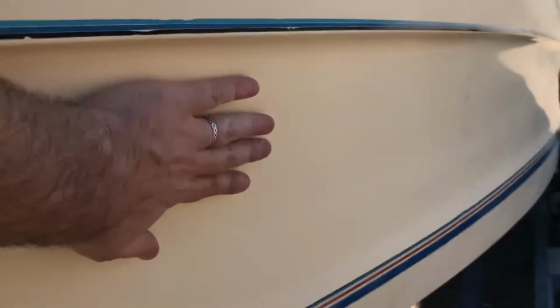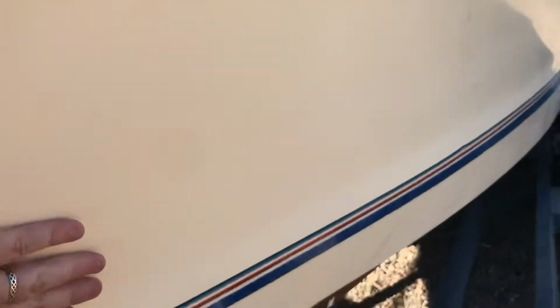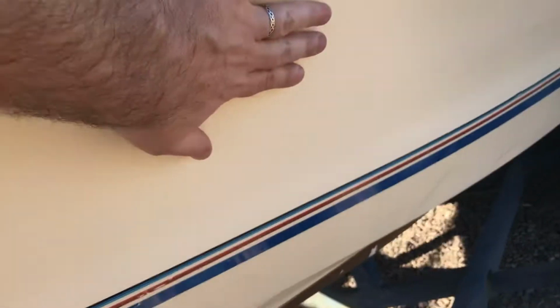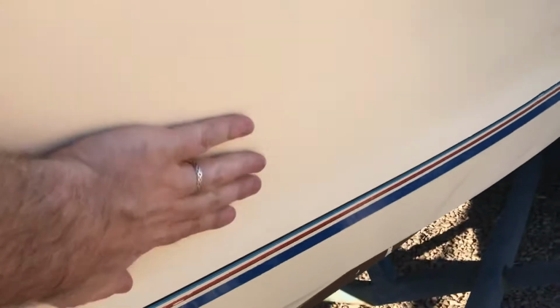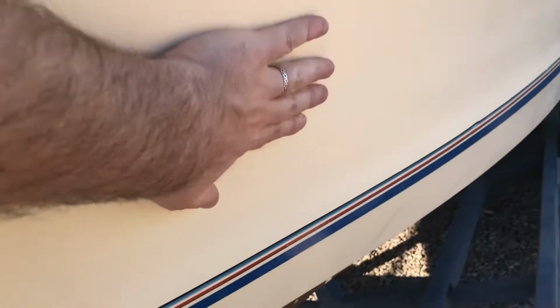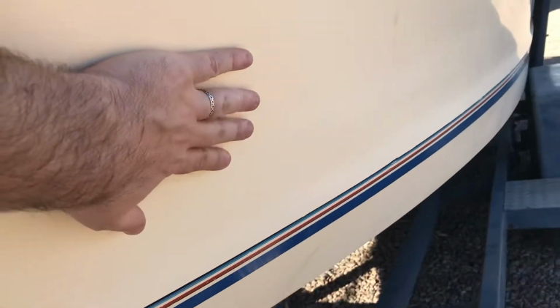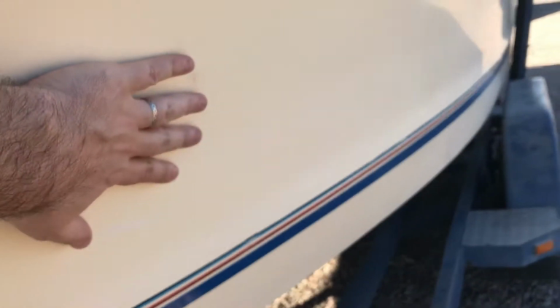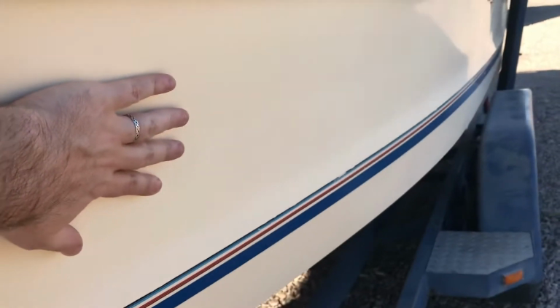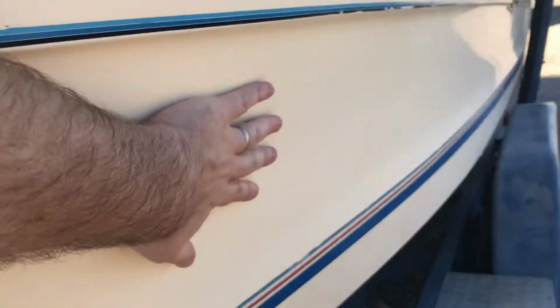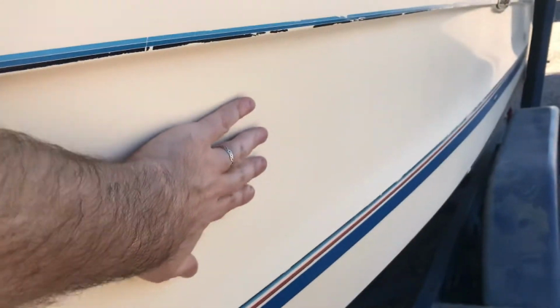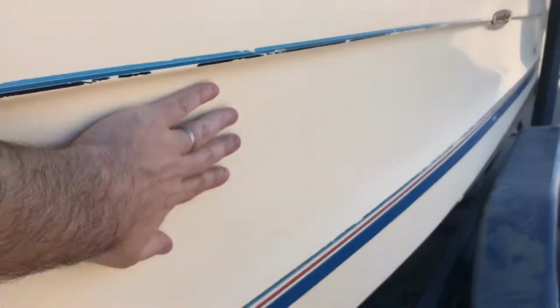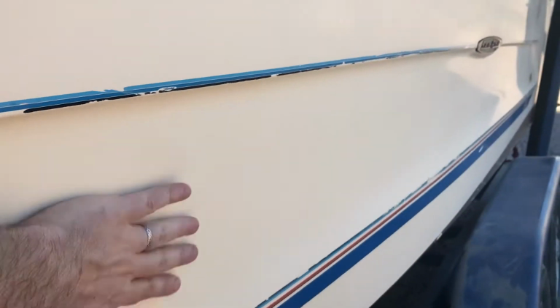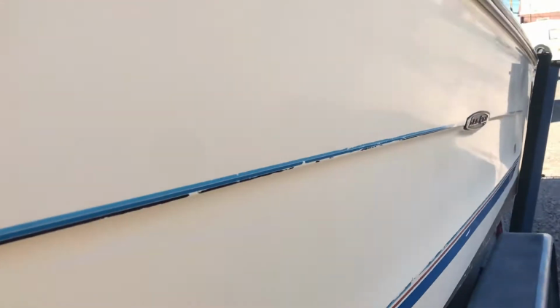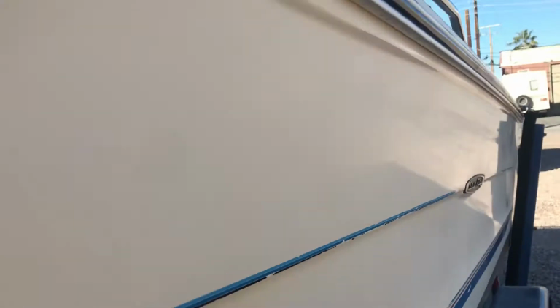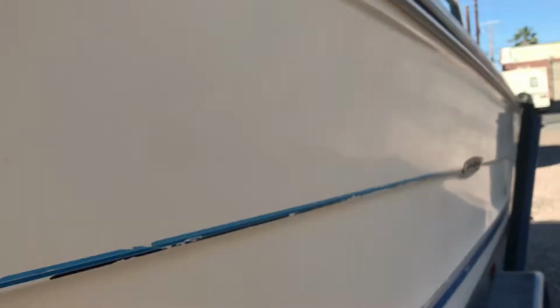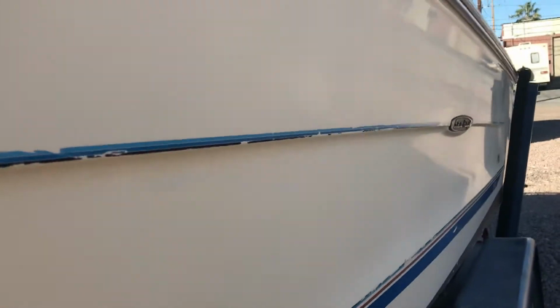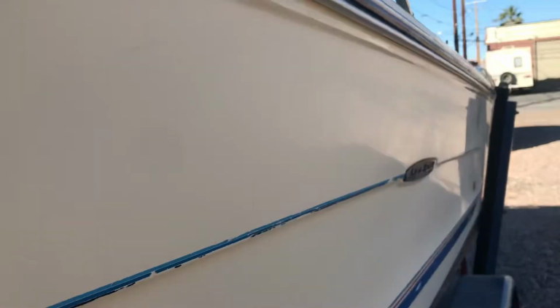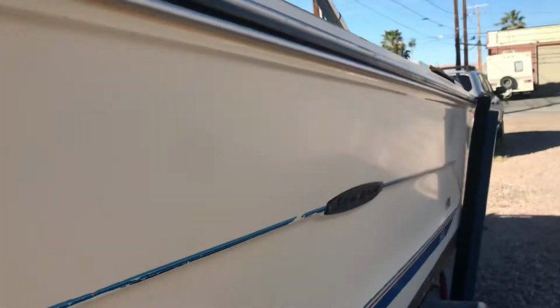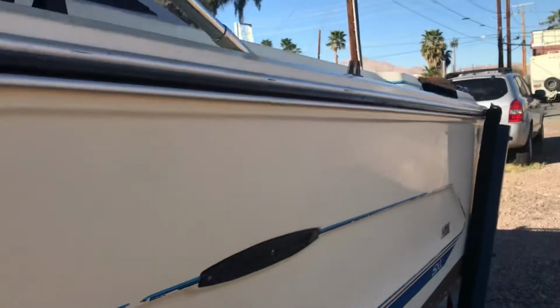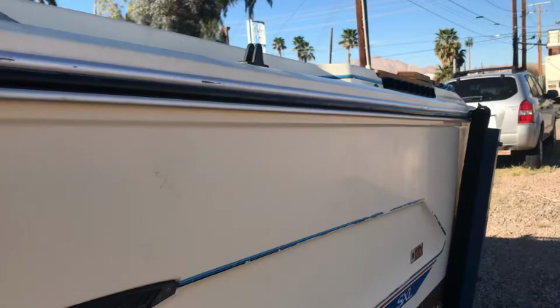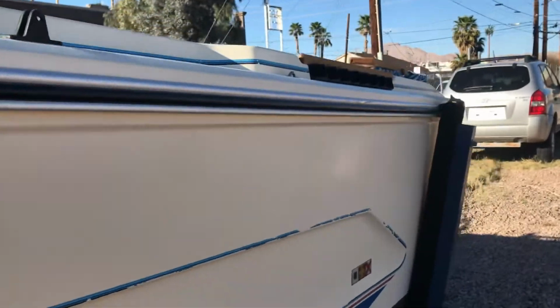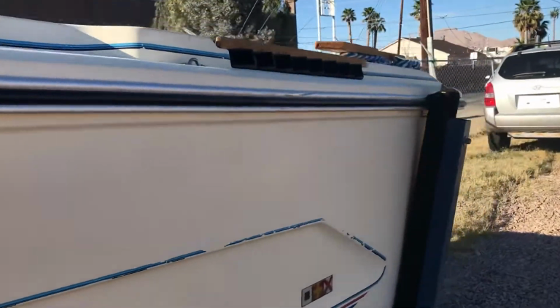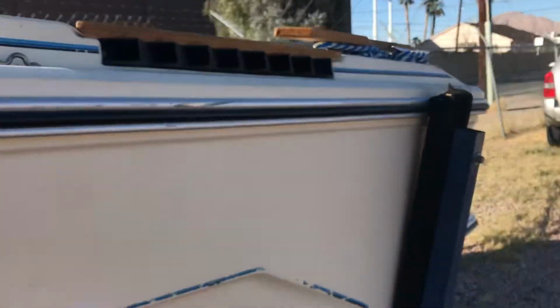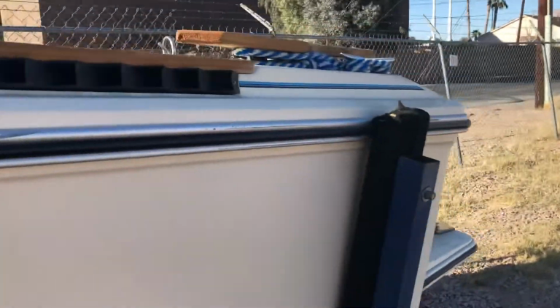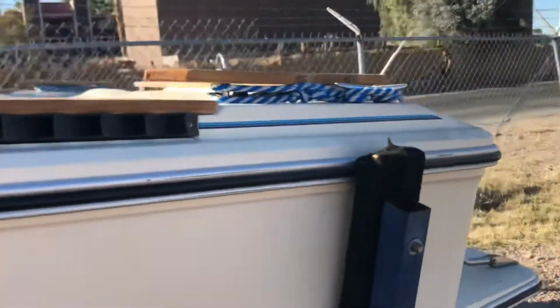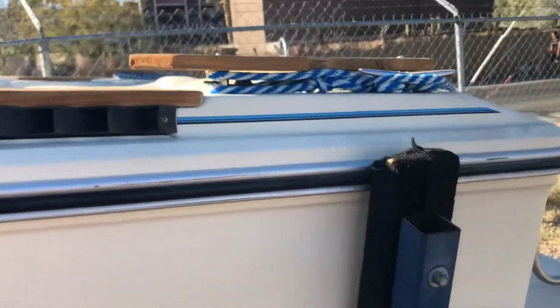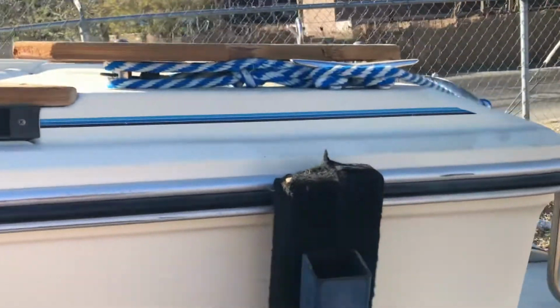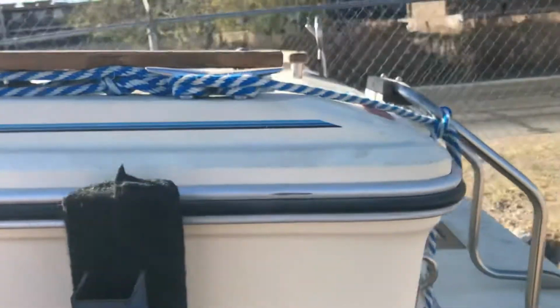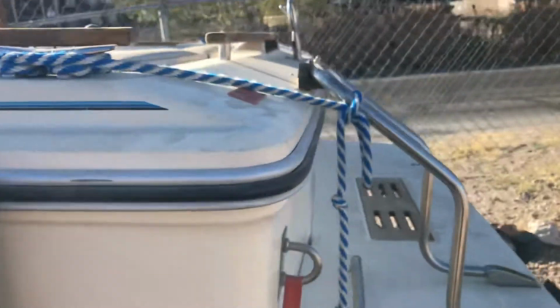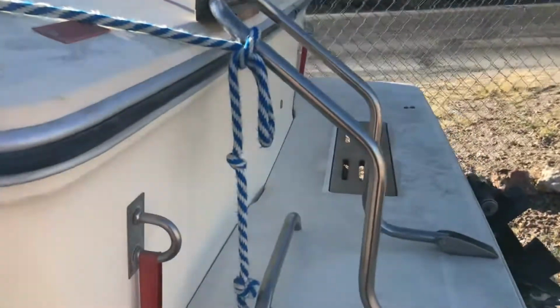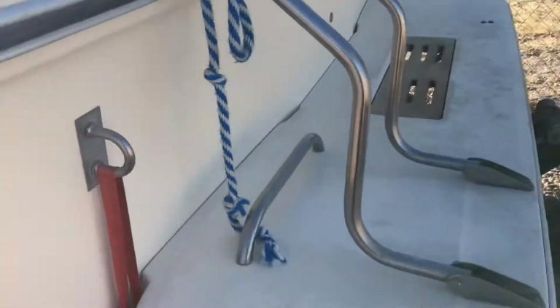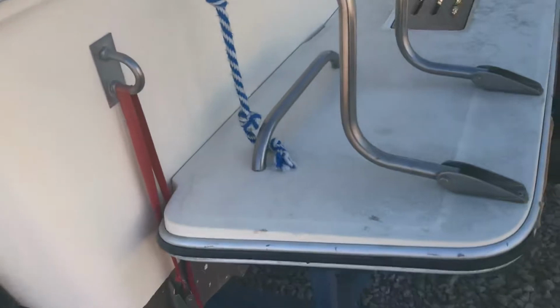Looking at the side, it's actually really smooth in general, kind of glossy. It doesn't seem like it had any kind of paint fade or any aggressive sun problems with this boat.